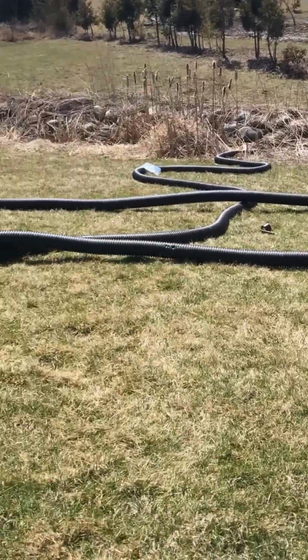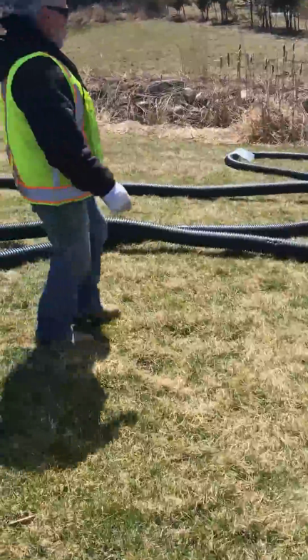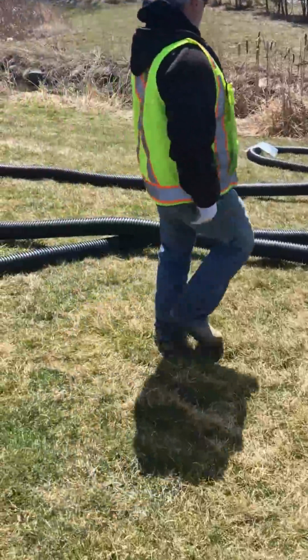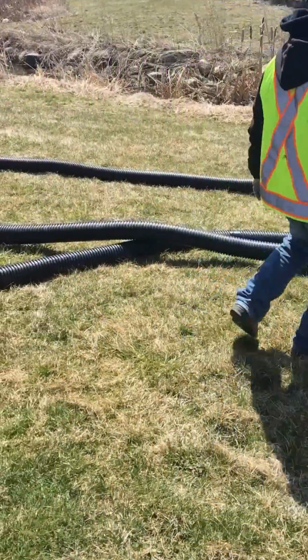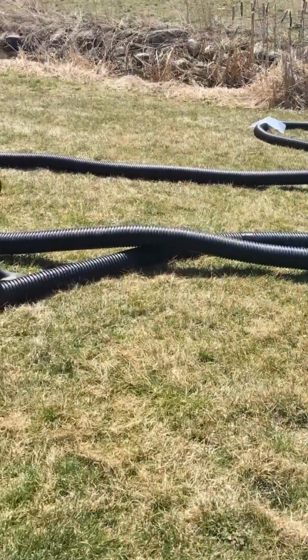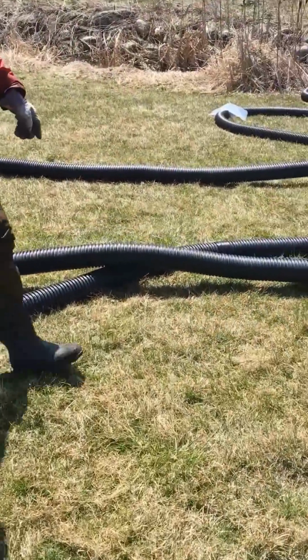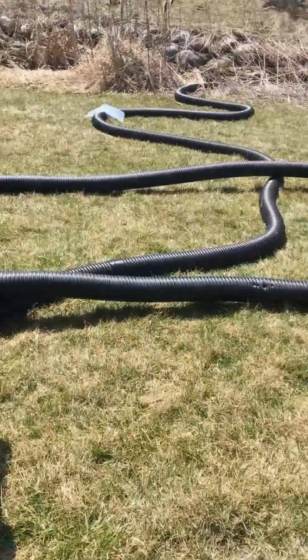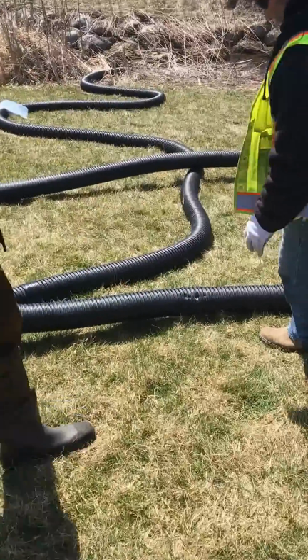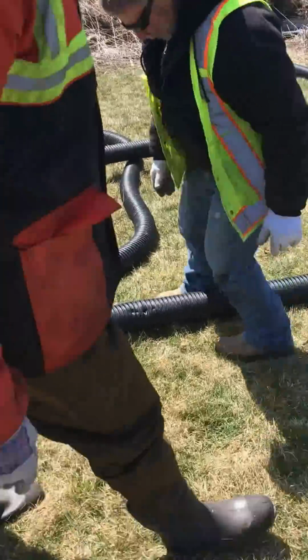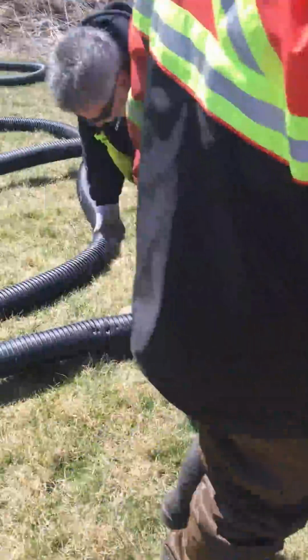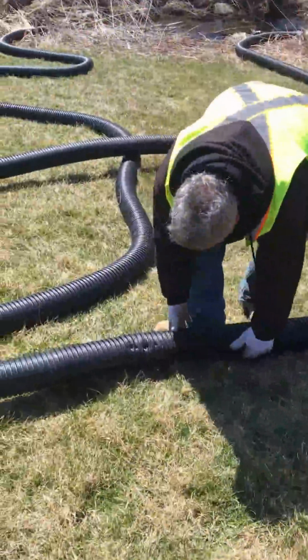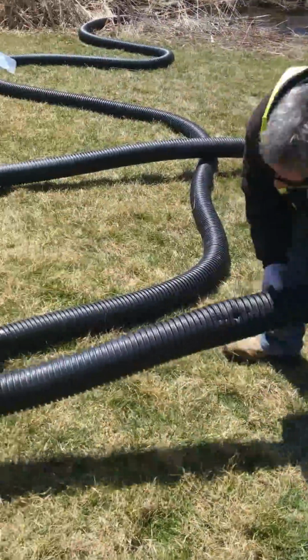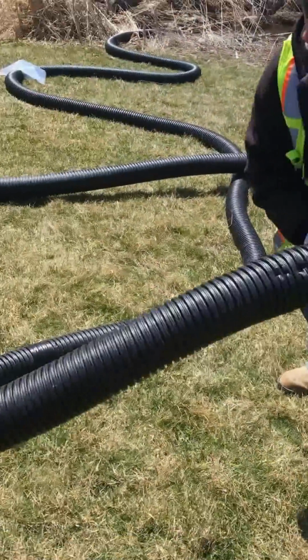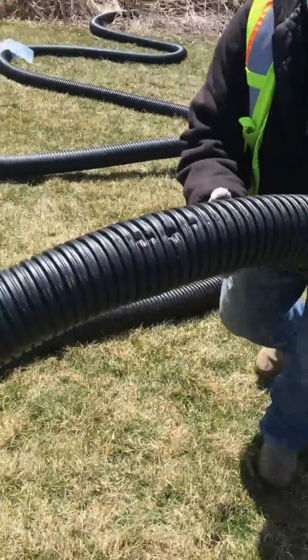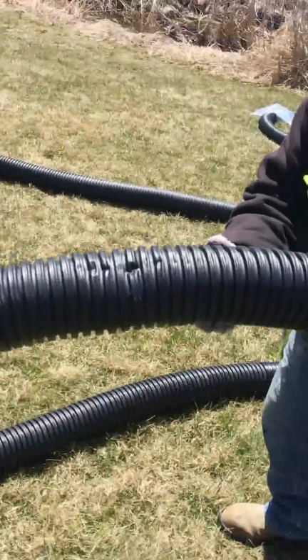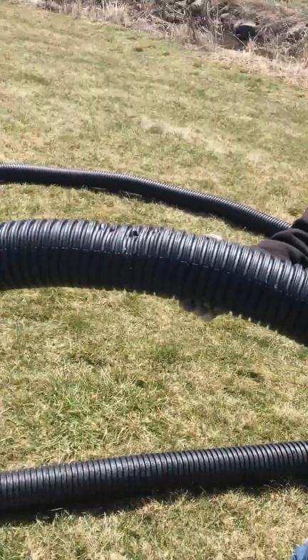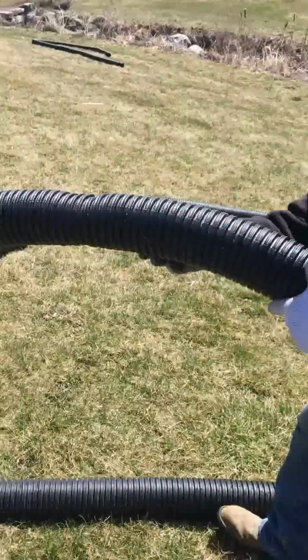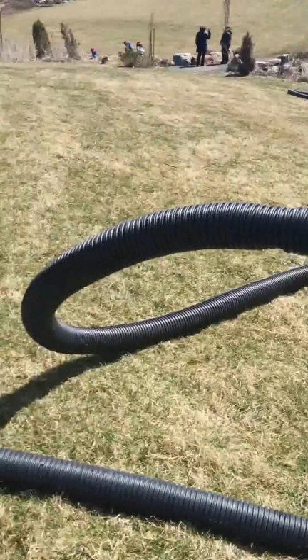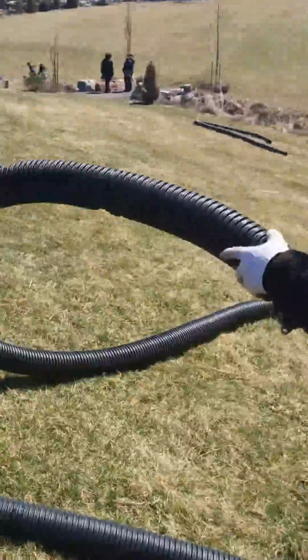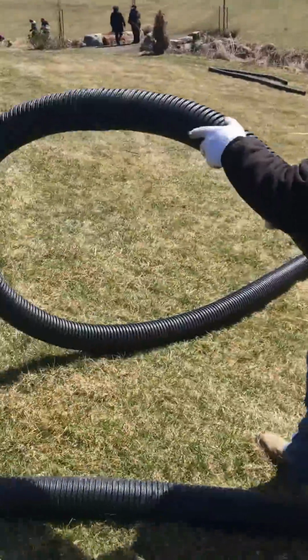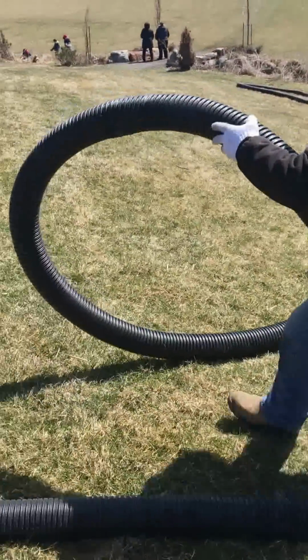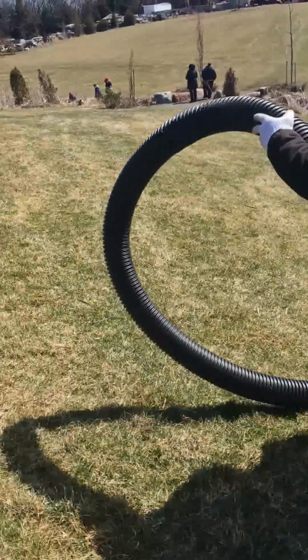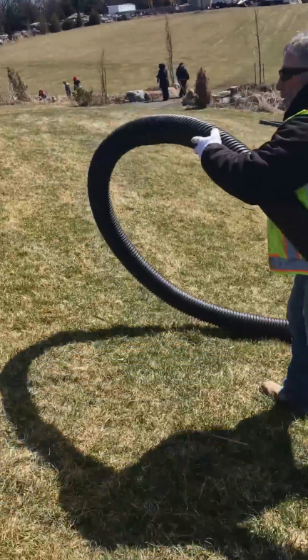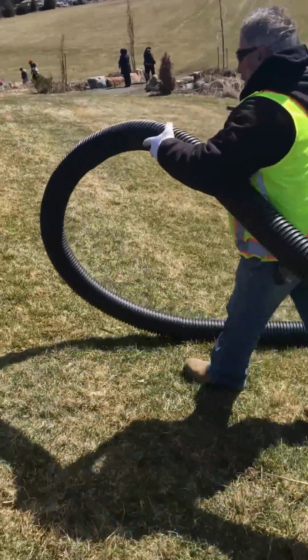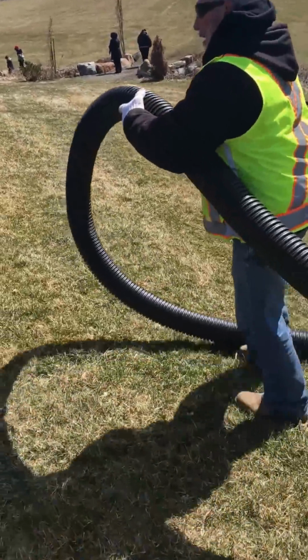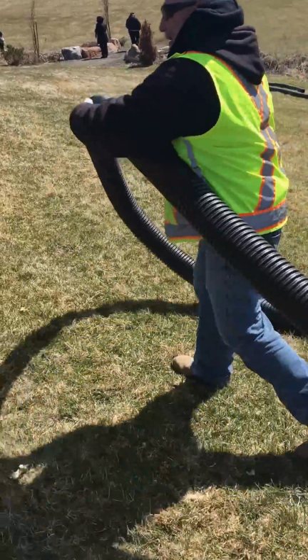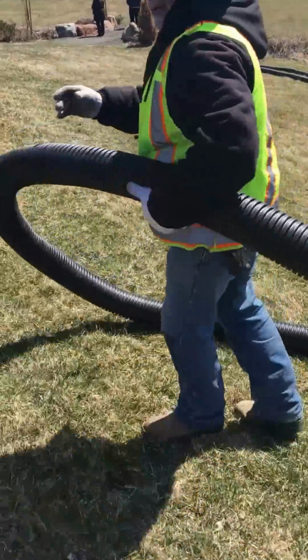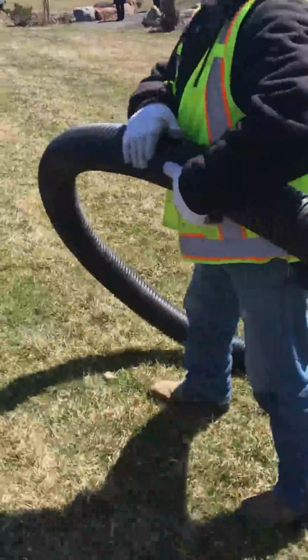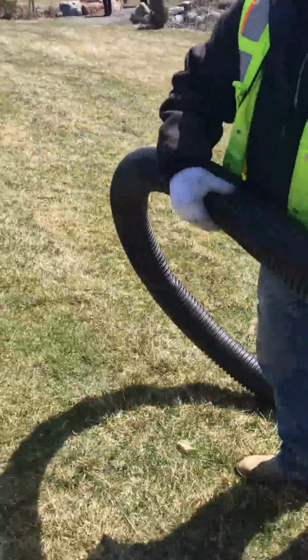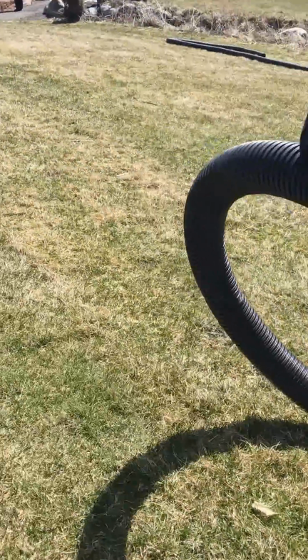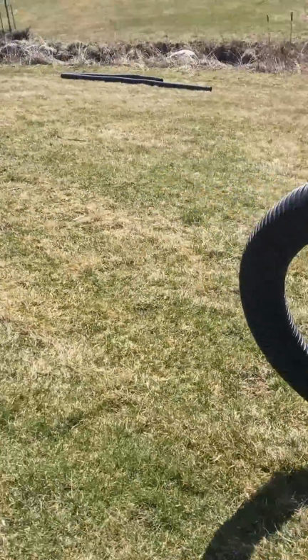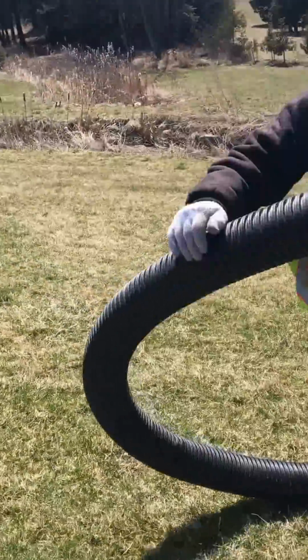Look at this right here — hopefully that don't leak. There's a little bit of damage in the pipe; hopefully there's no holes in it to make it leak. We'll bandage it up.